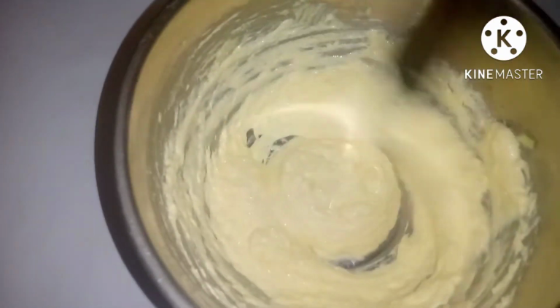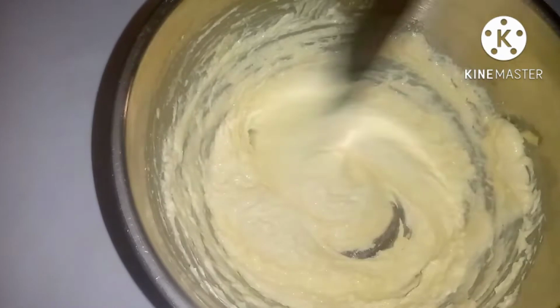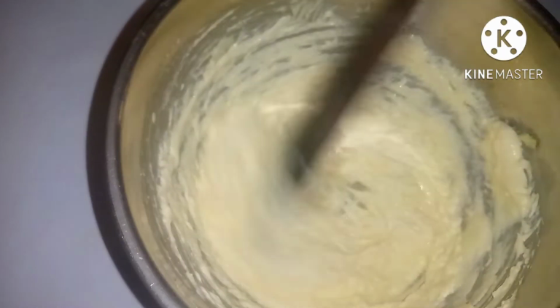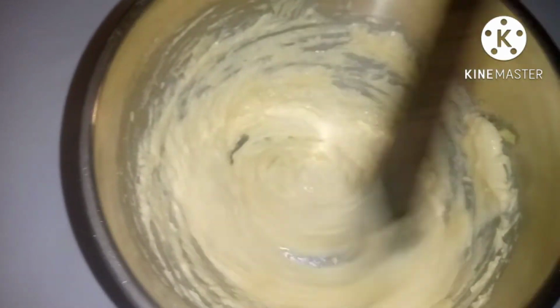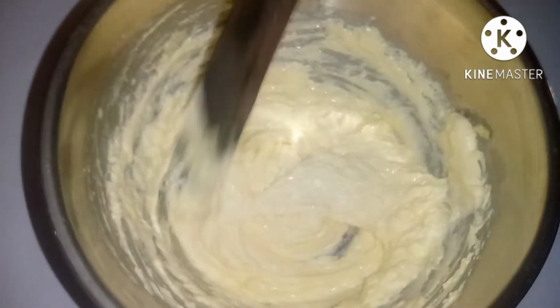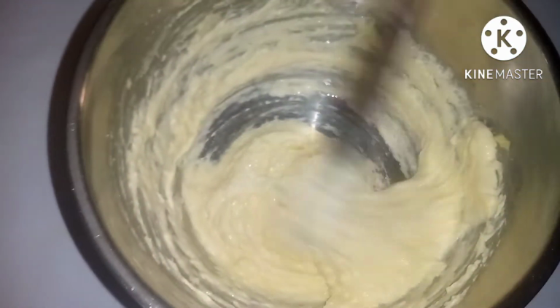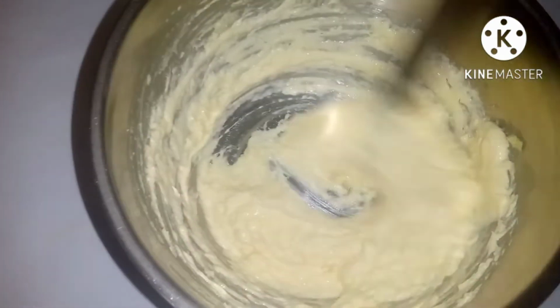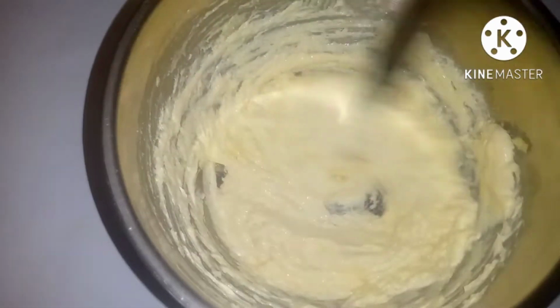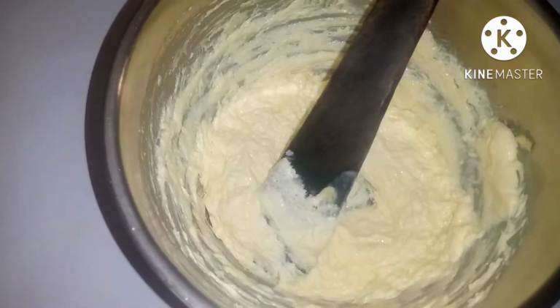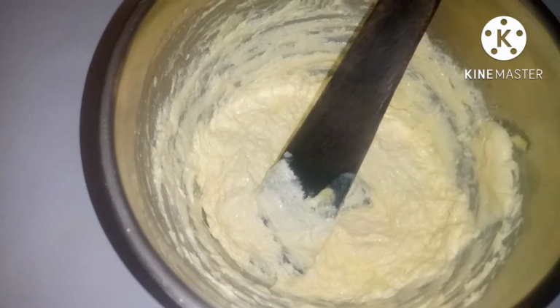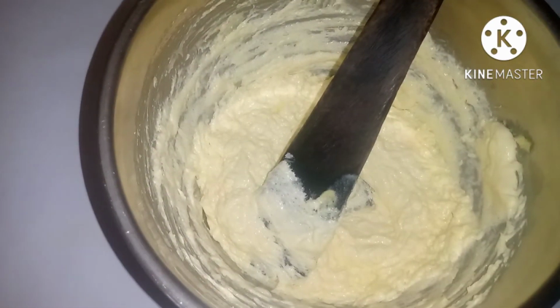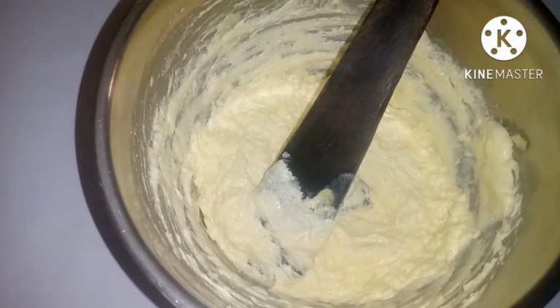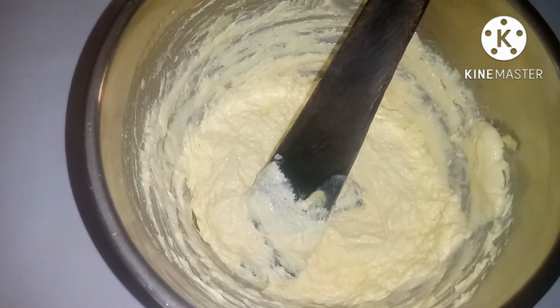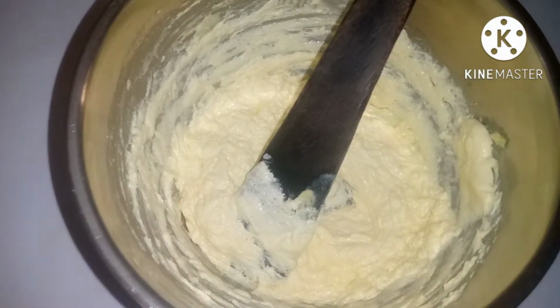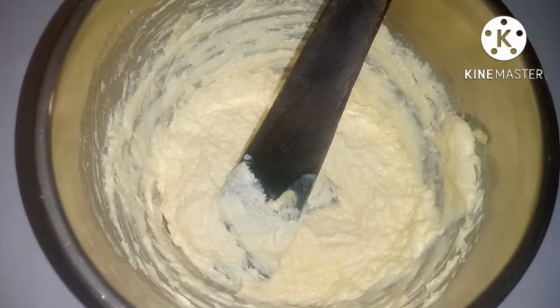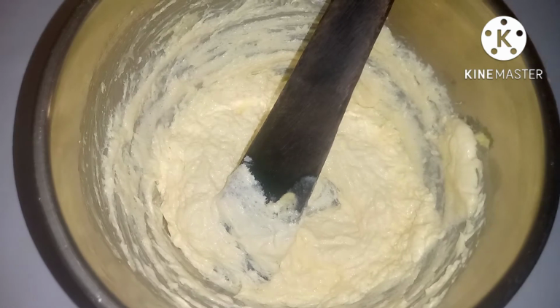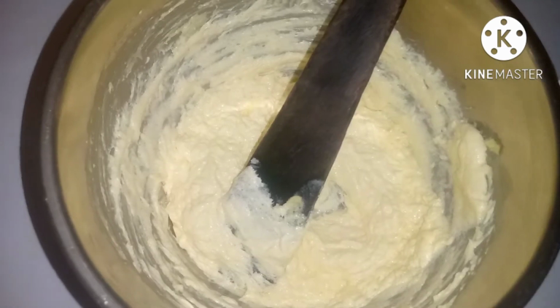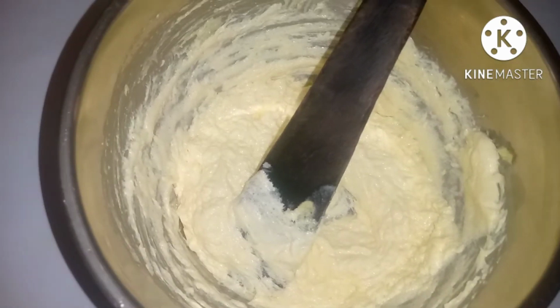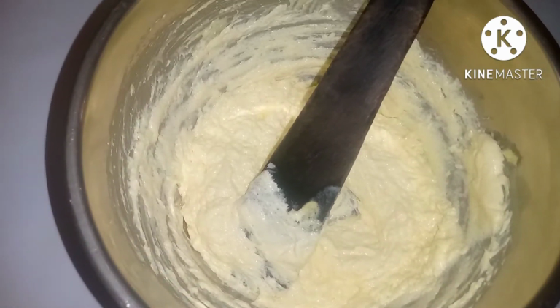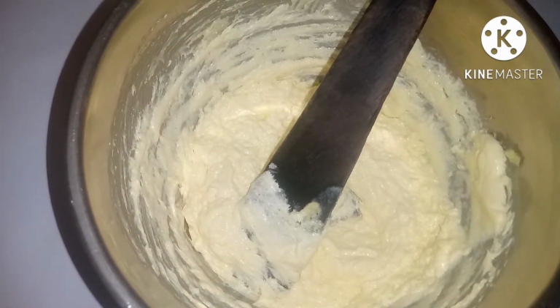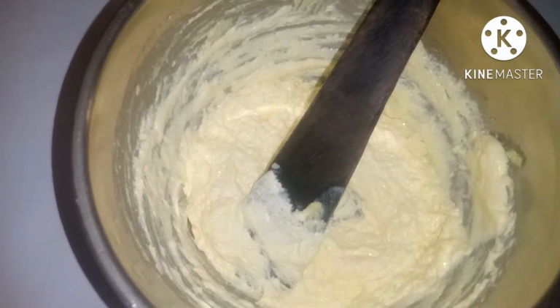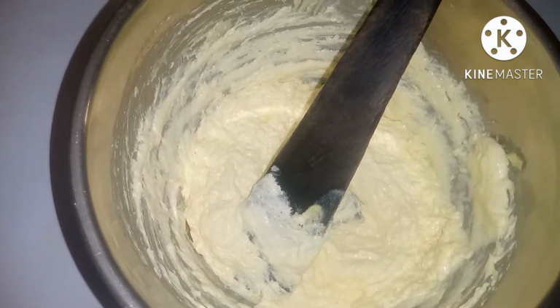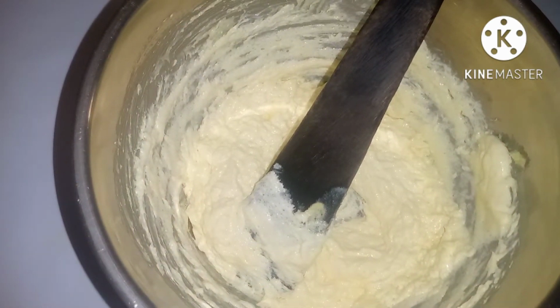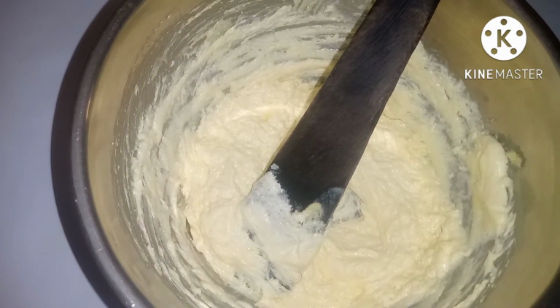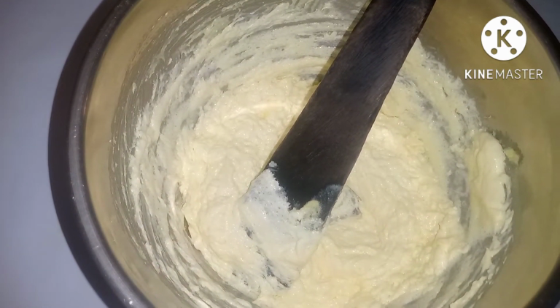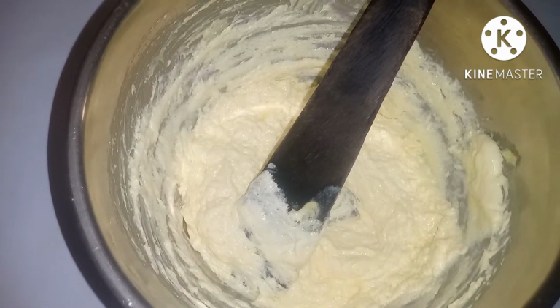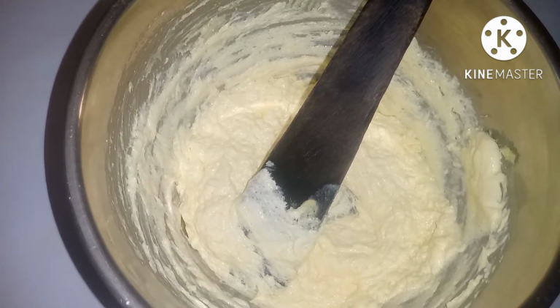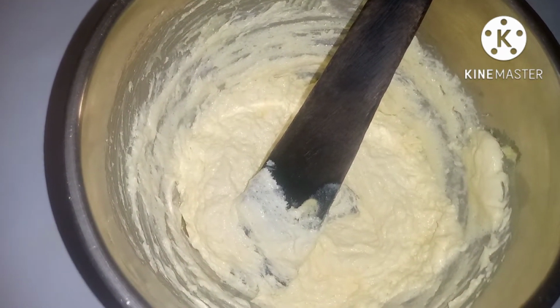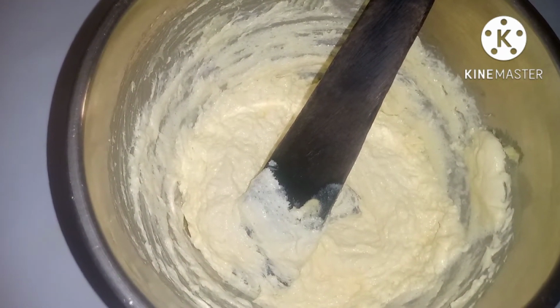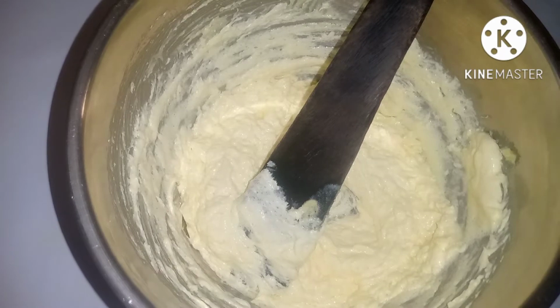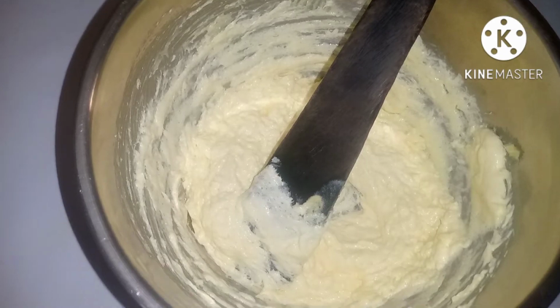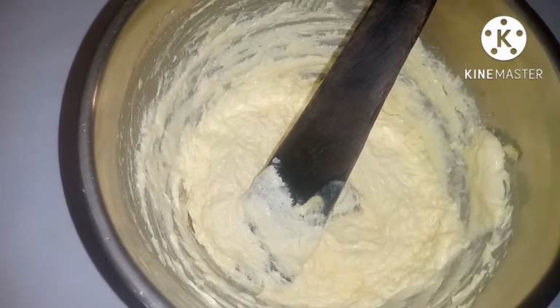Now I'll be breaking the second egg into it — there is the second one mixed in.